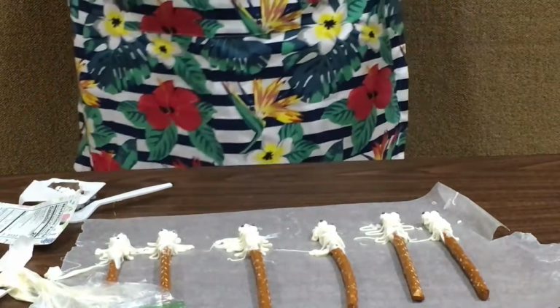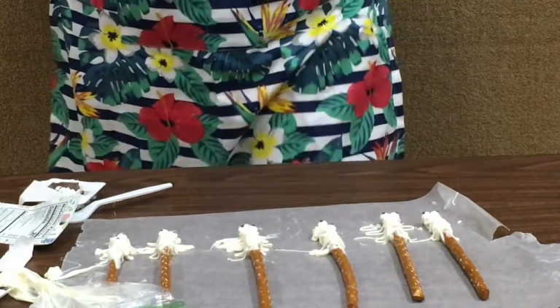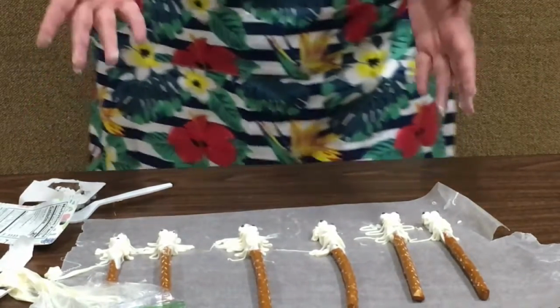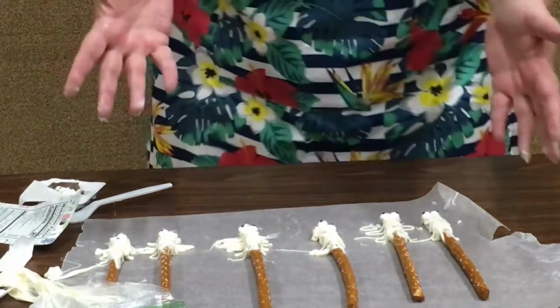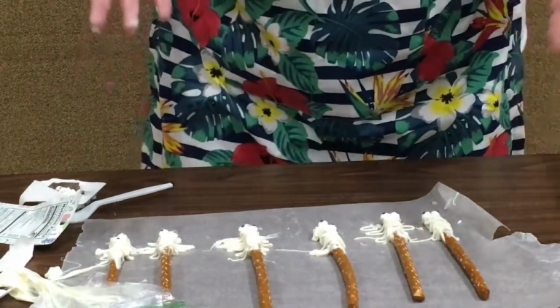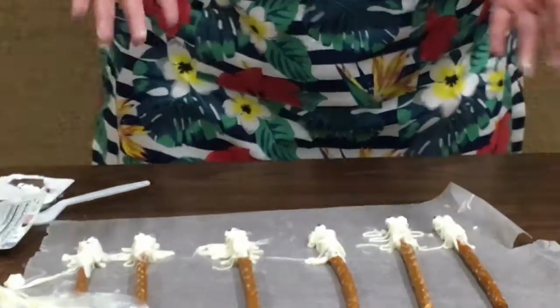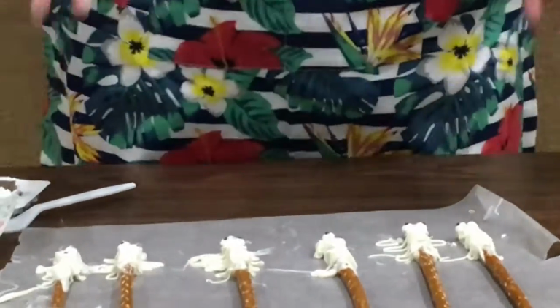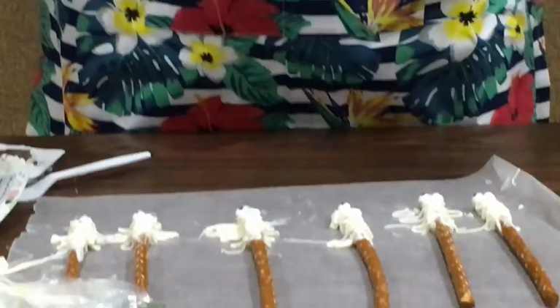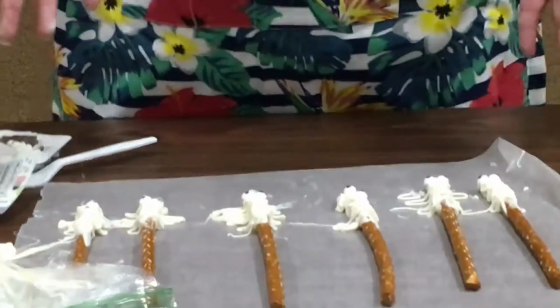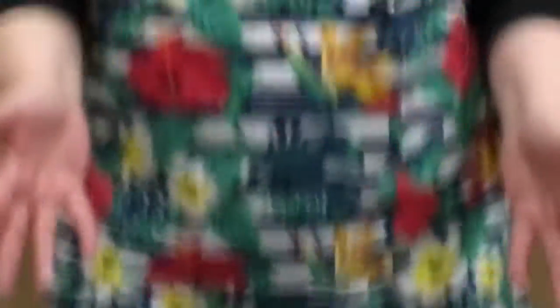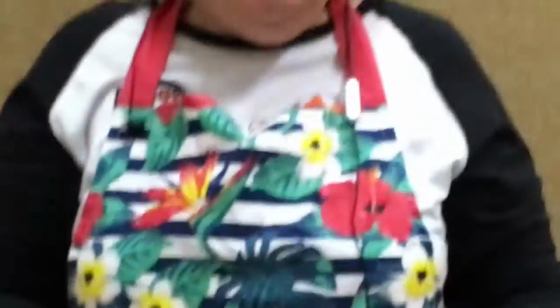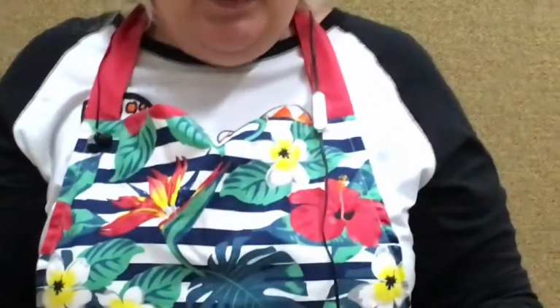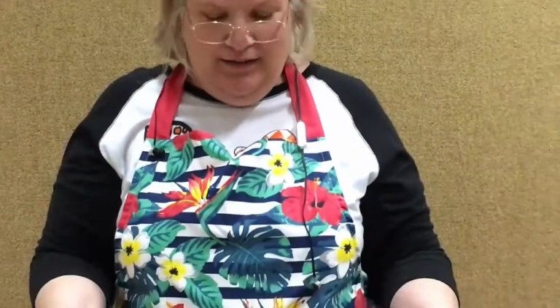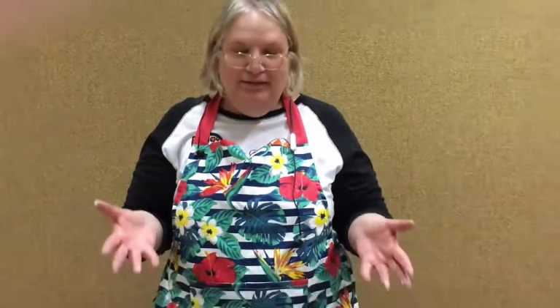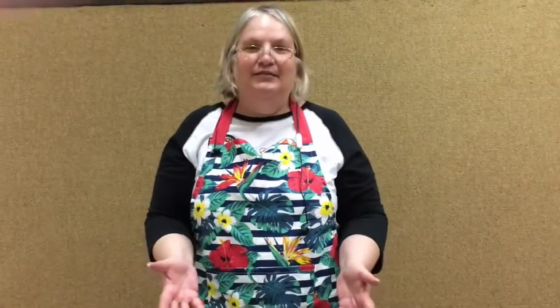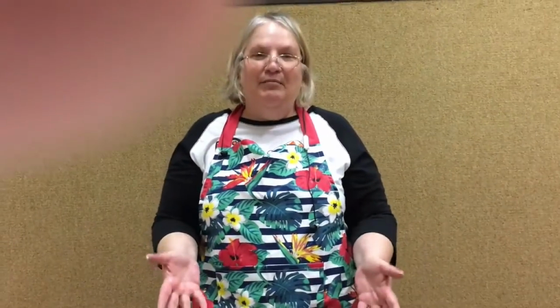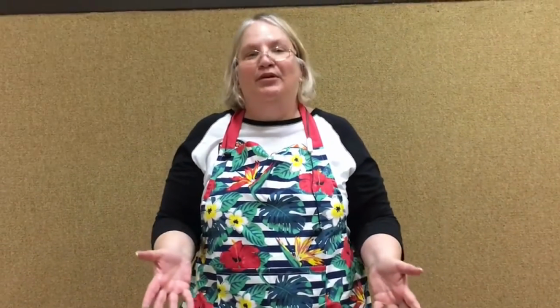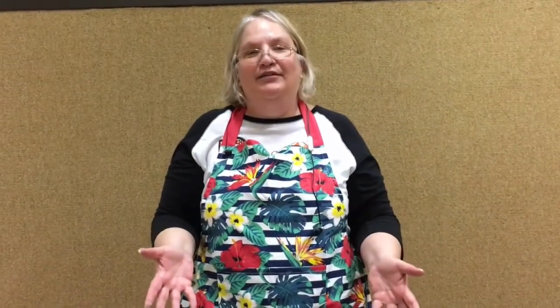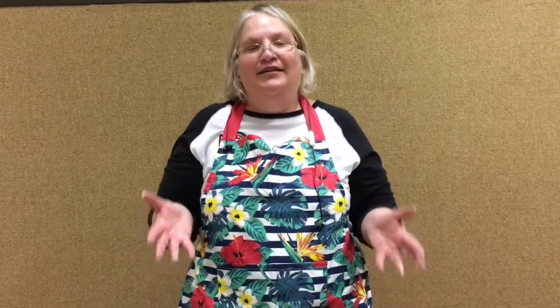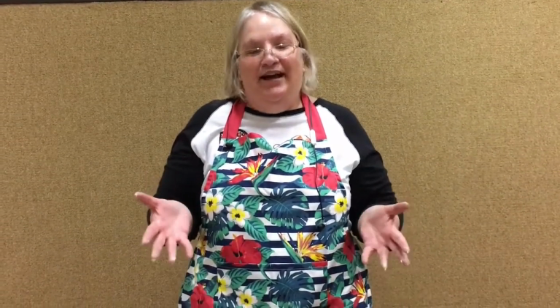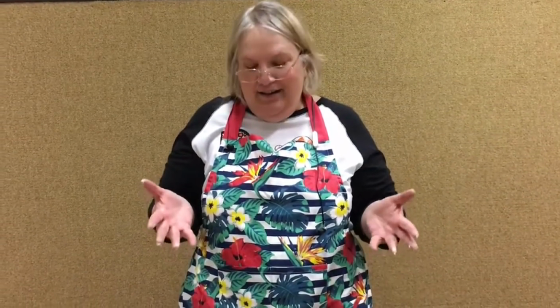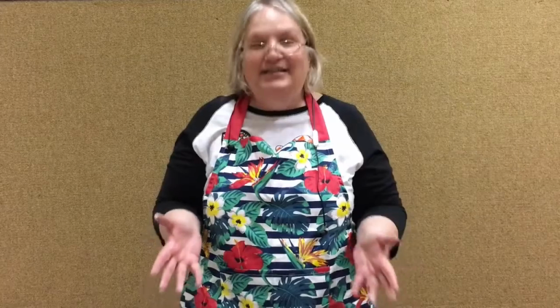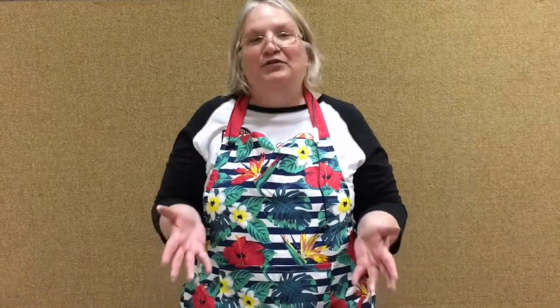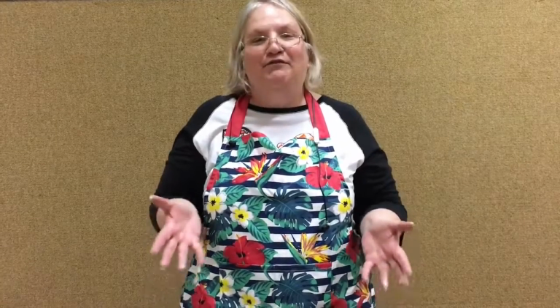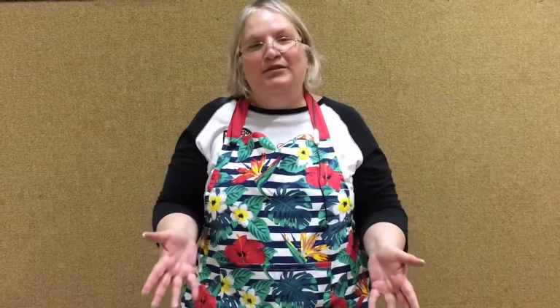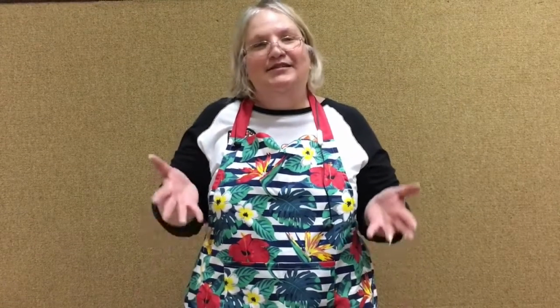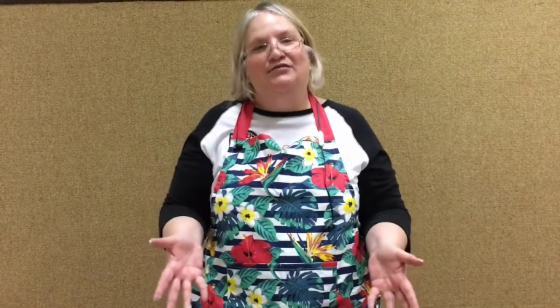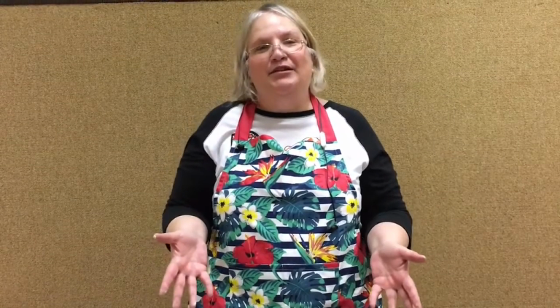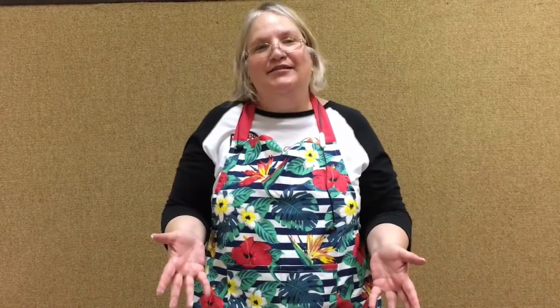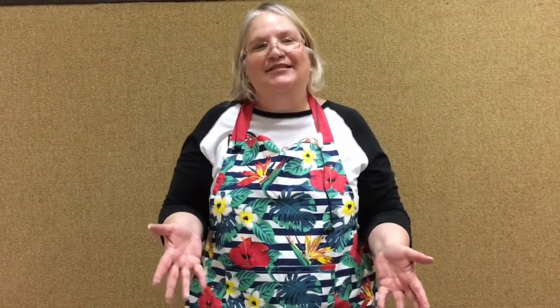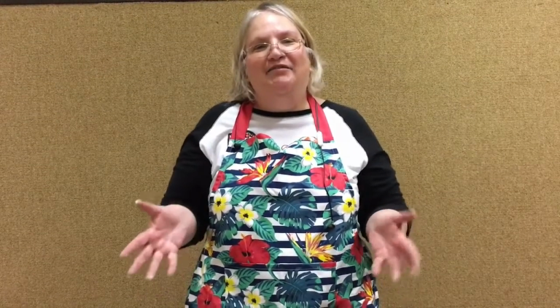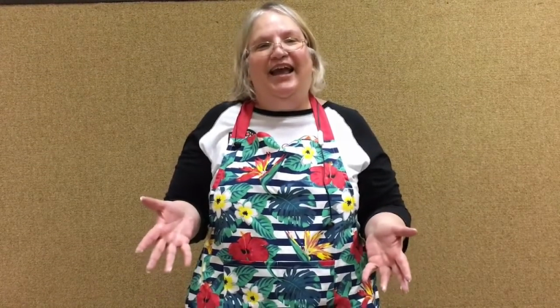And there are your mummy pretzel sticks! Remember, it doesn't have to look fabulous to taste fabulous. Have a good day!